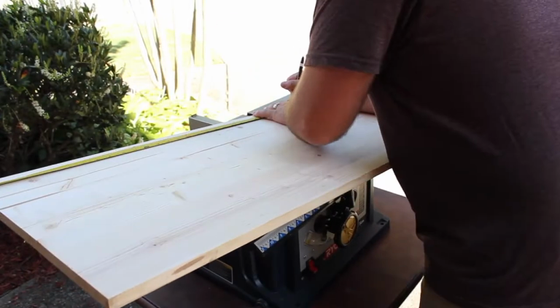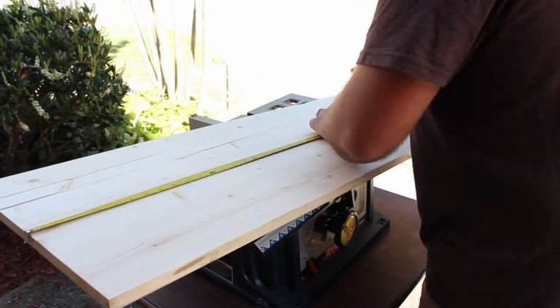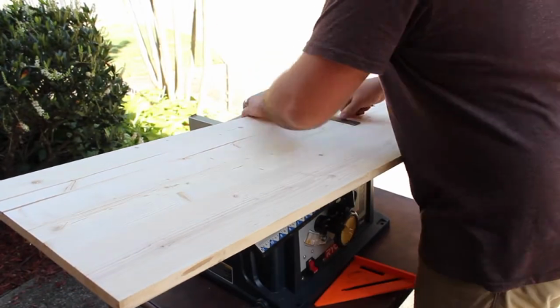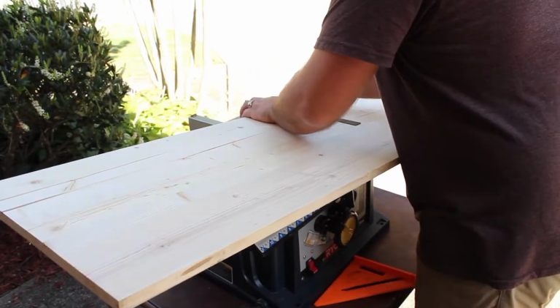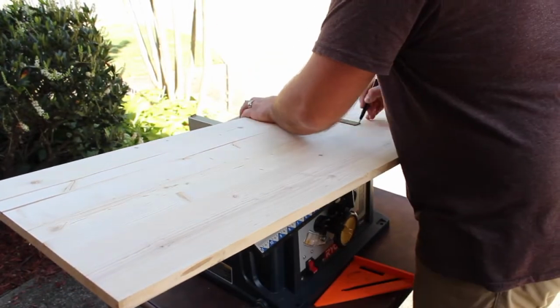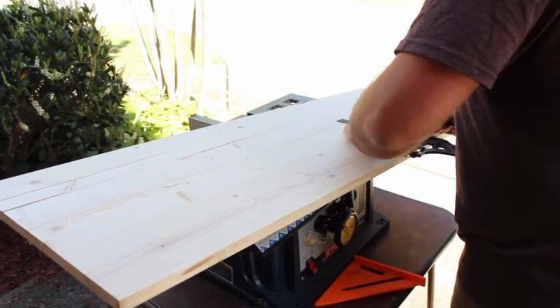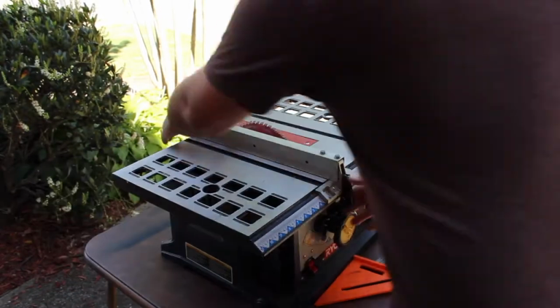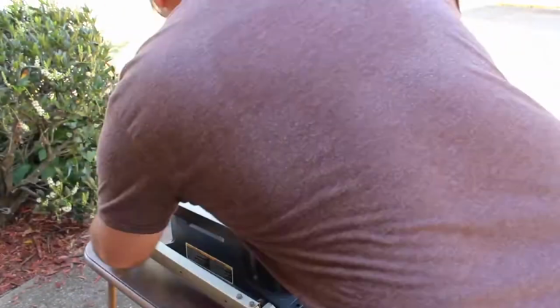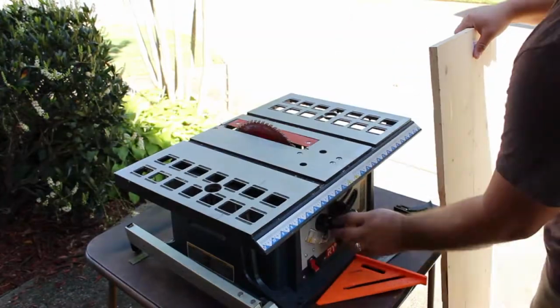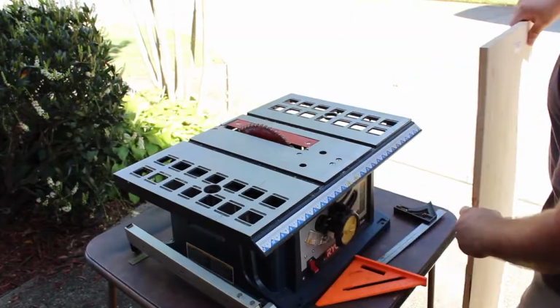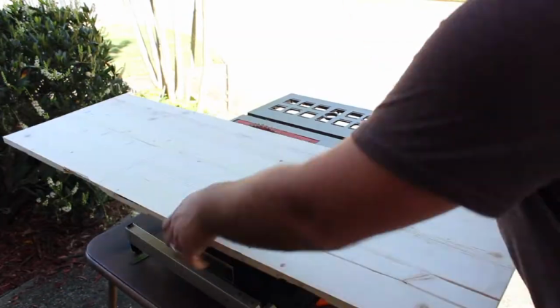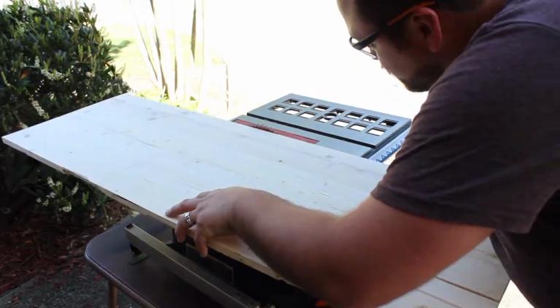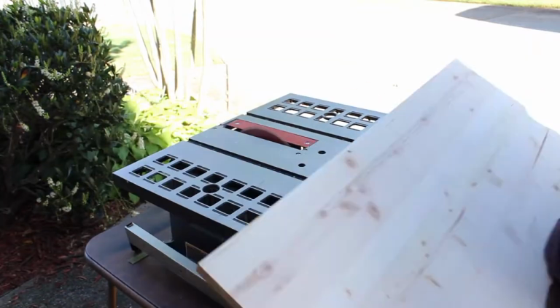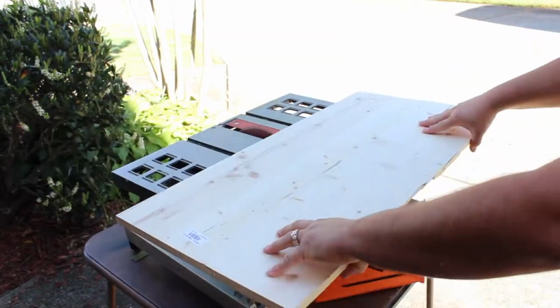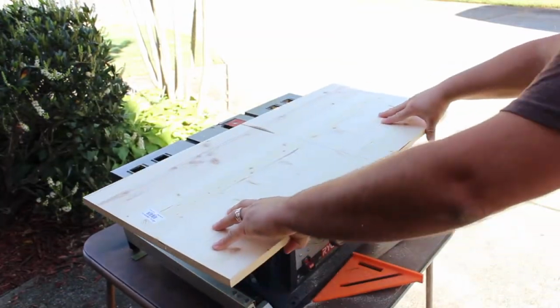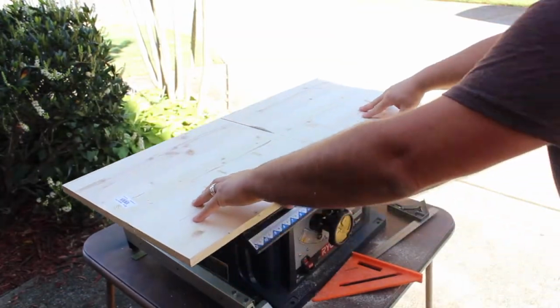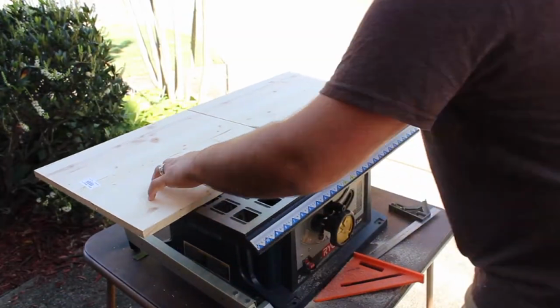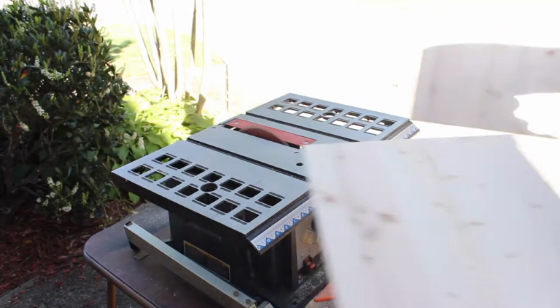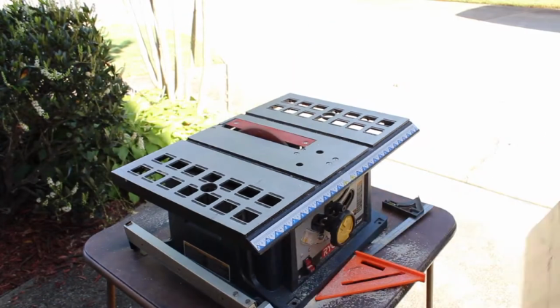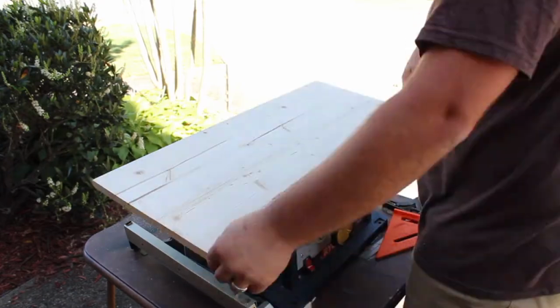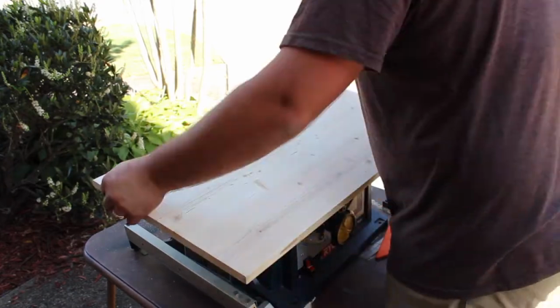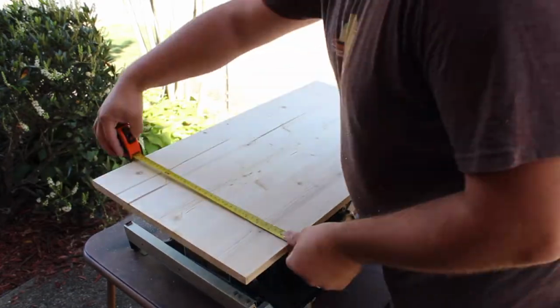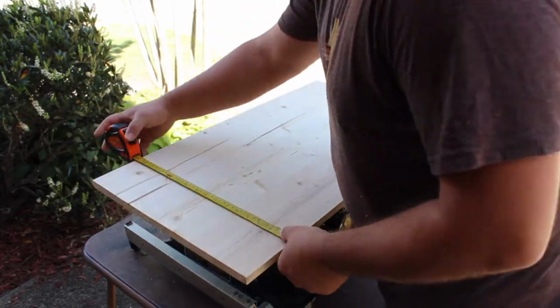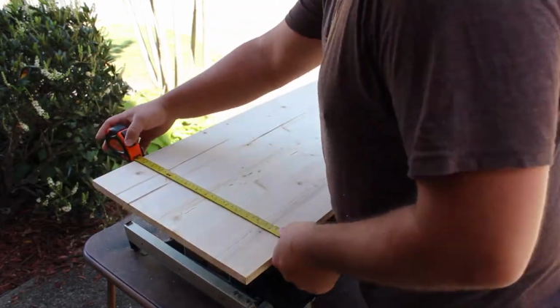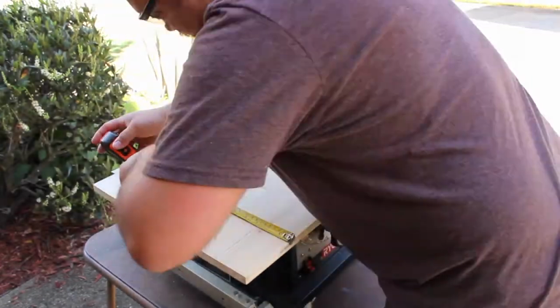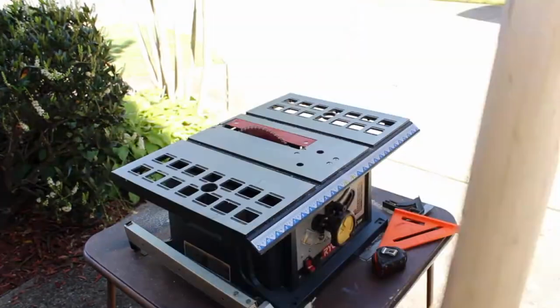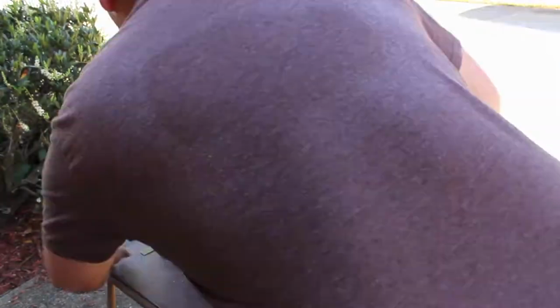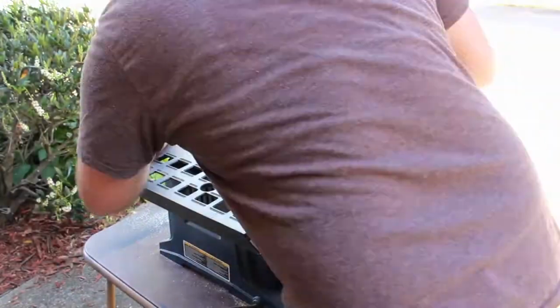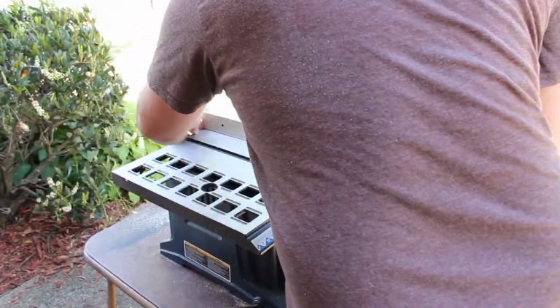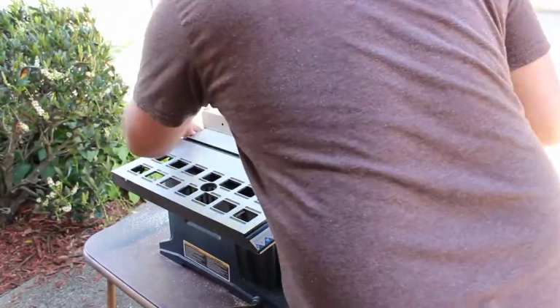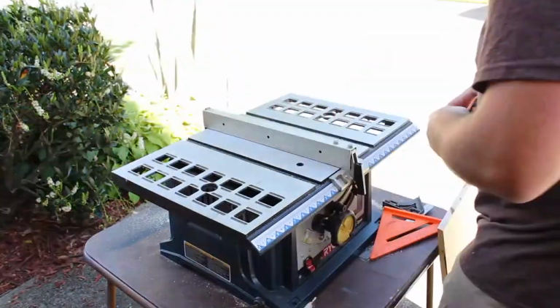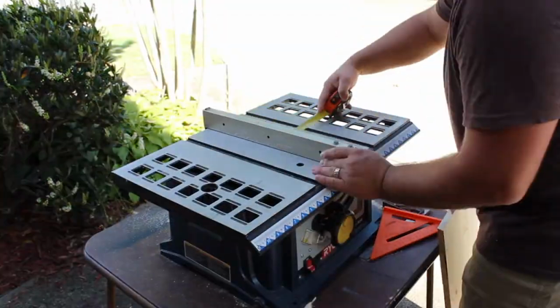I started the build out by cutting the floor of the bassinet. We purchased the mattress ahead of time so I knew to make it 15 inches by 30 inches.